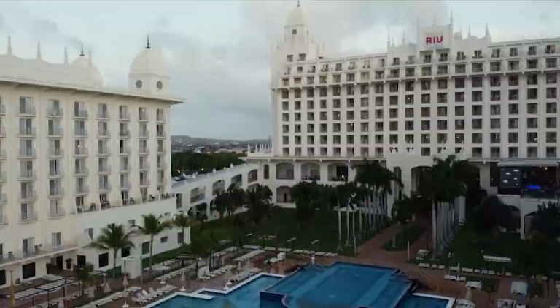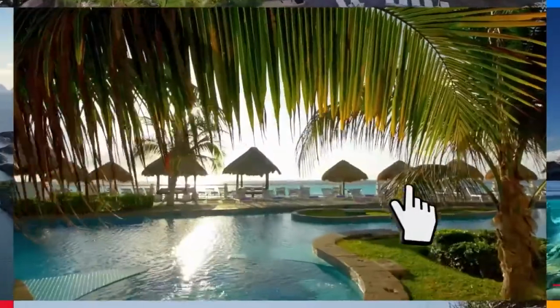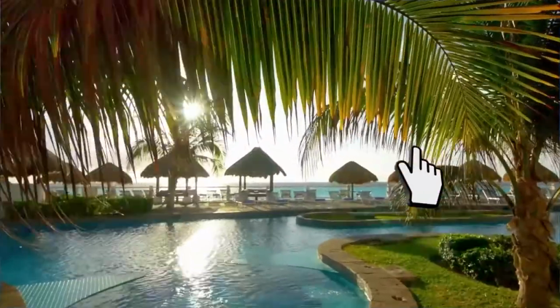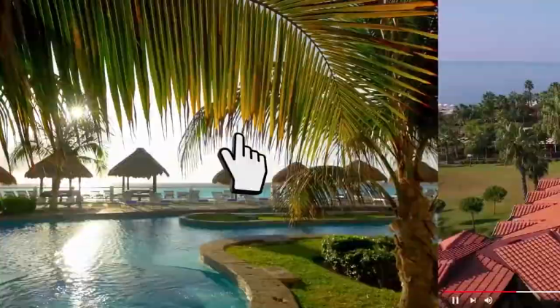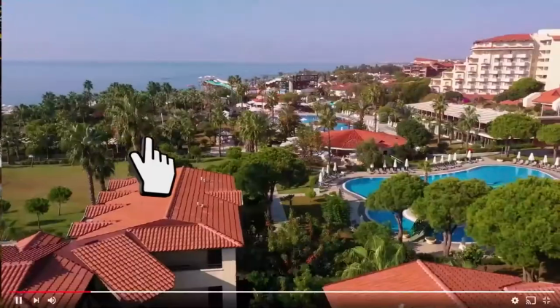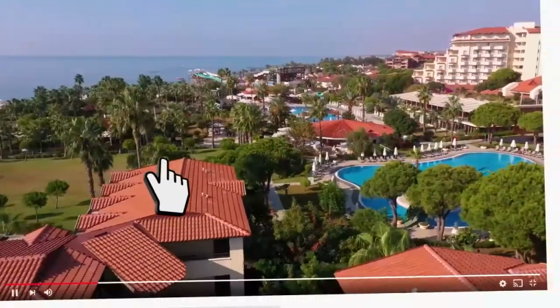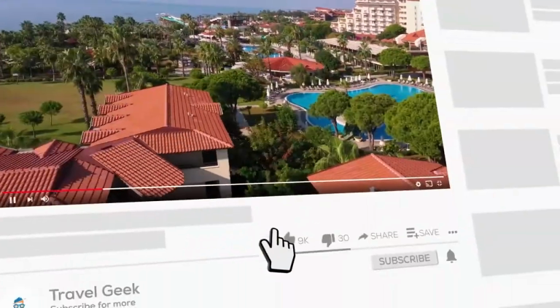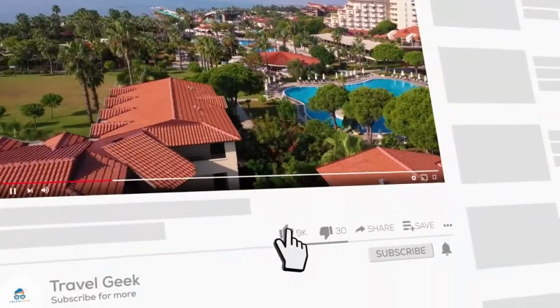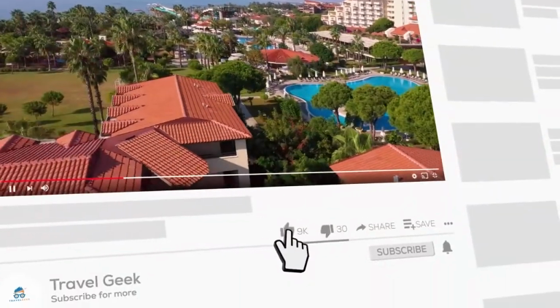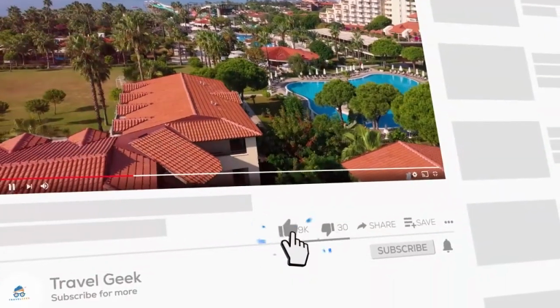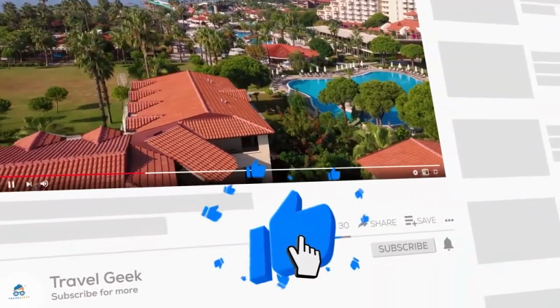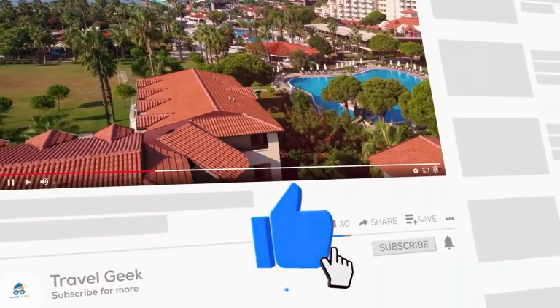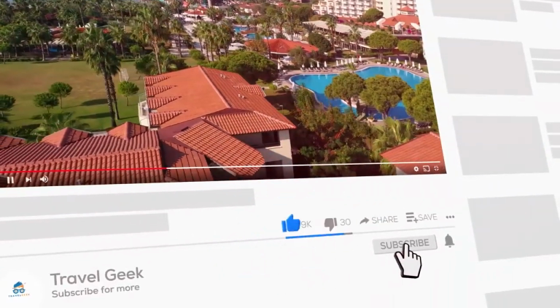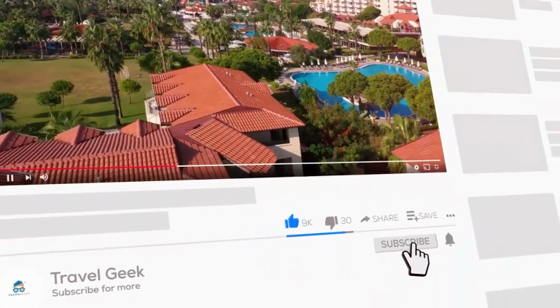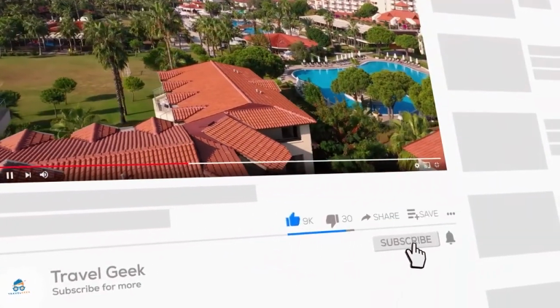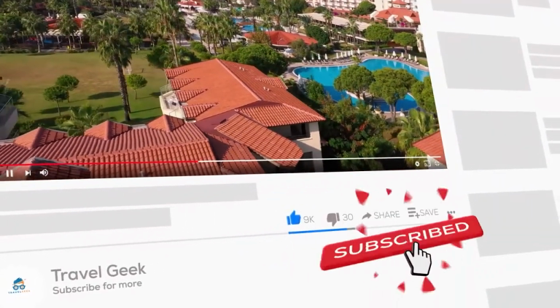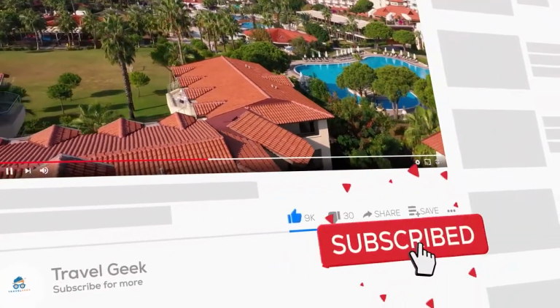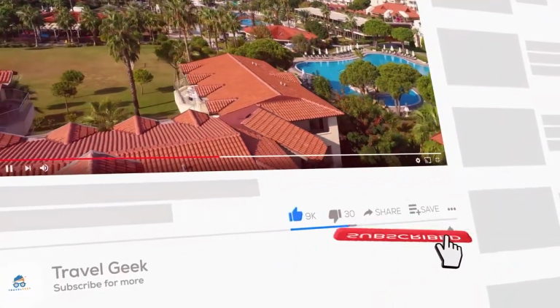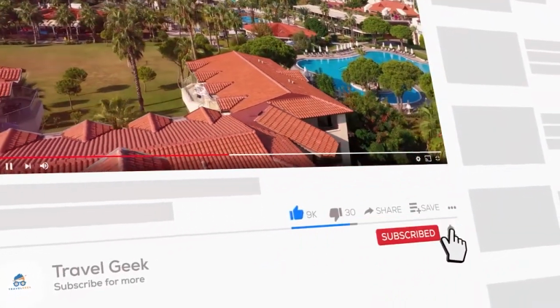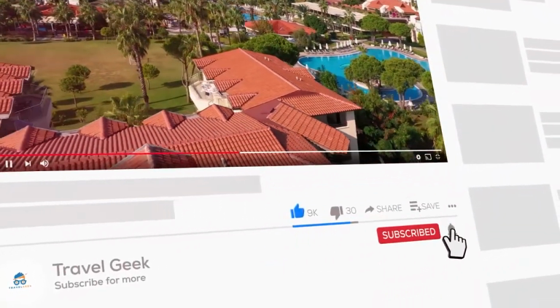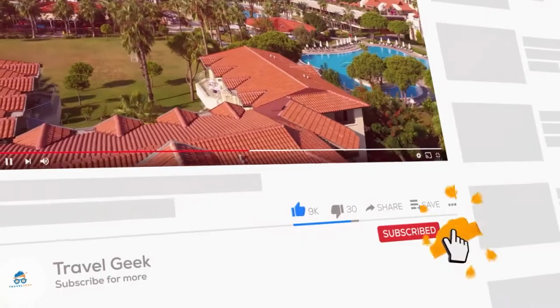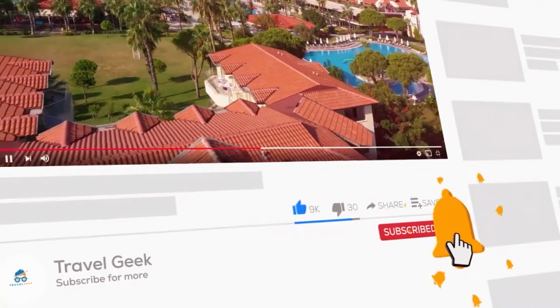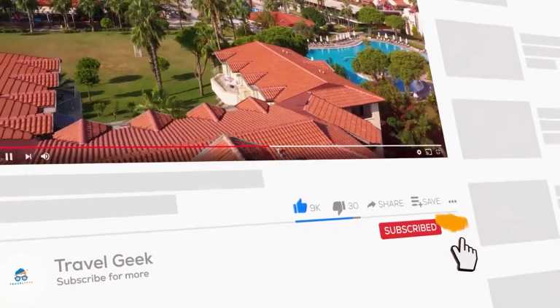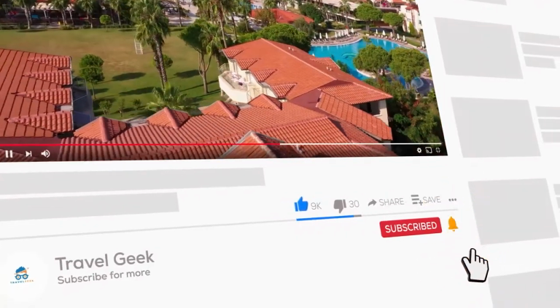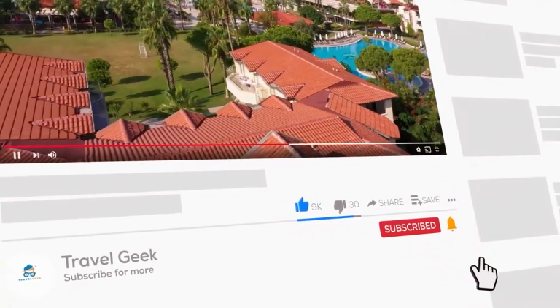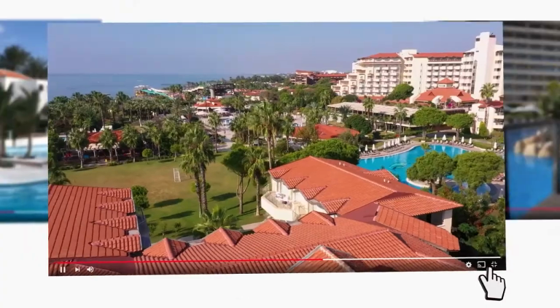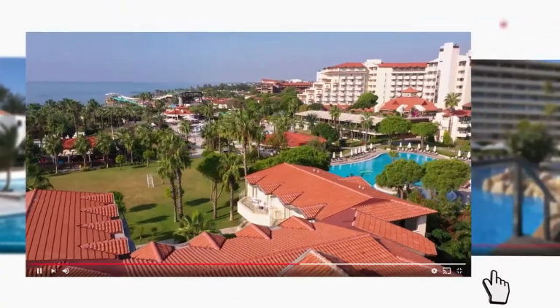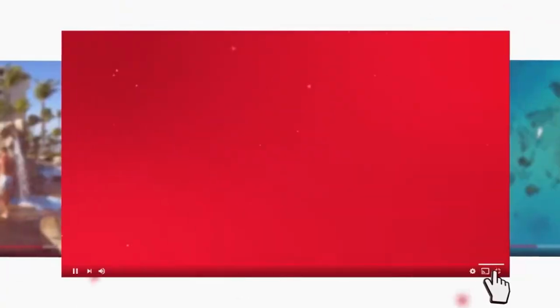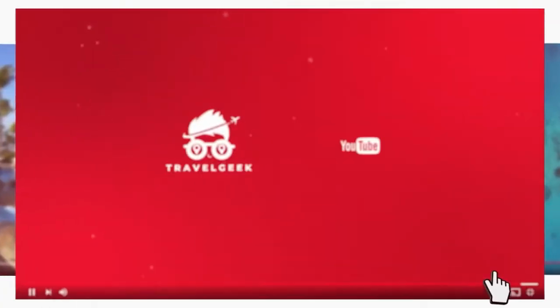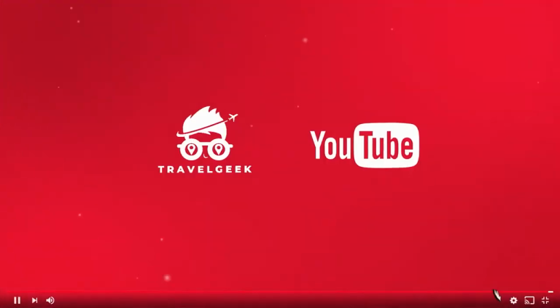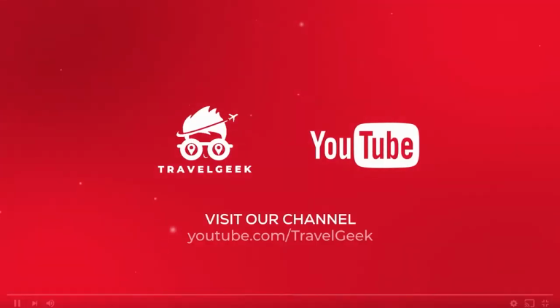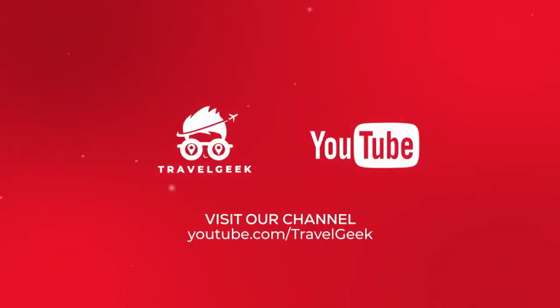Don't forget to subscribe to our channel Travel Geek and hit the bell icon for more travel recommendations and reviews. We'll catch you guys on the next one, ciao!